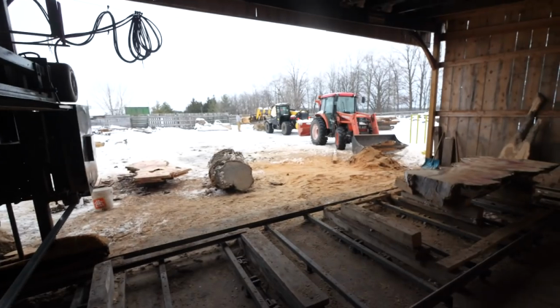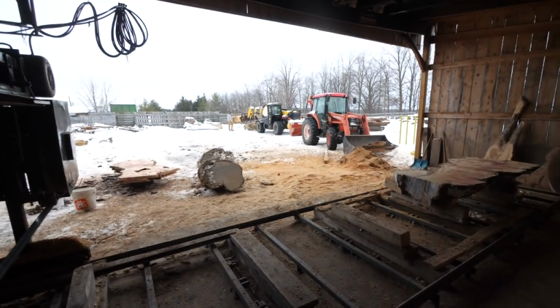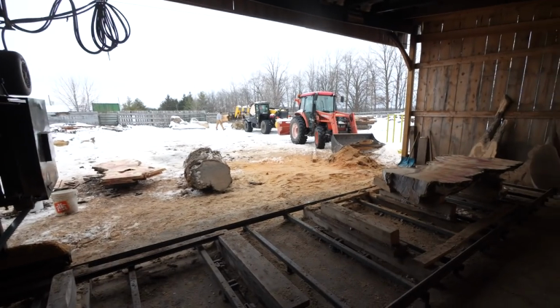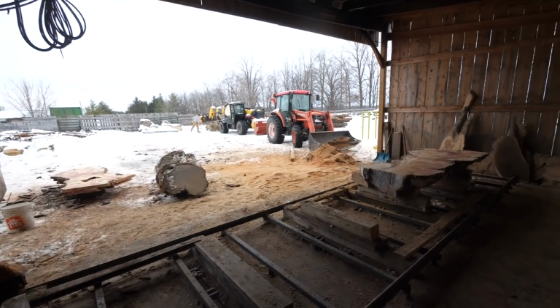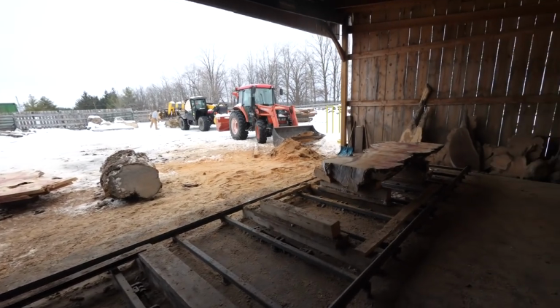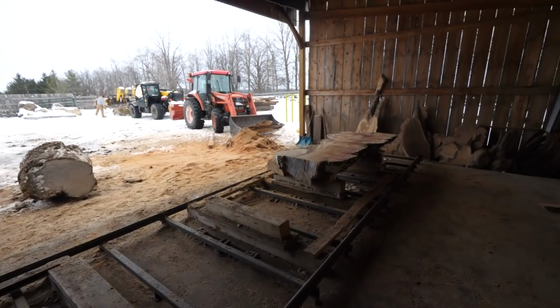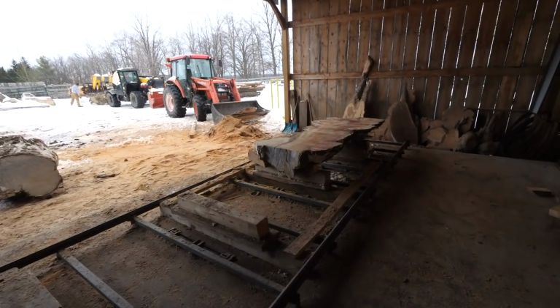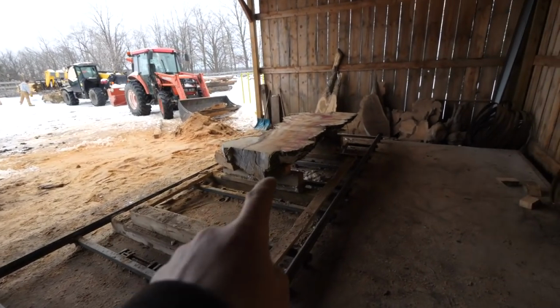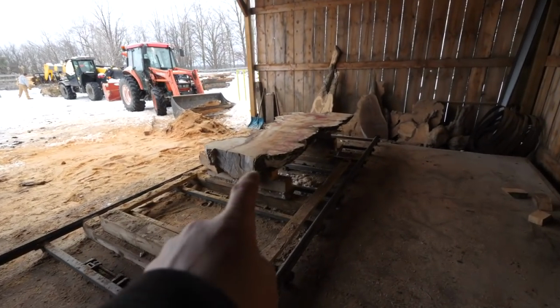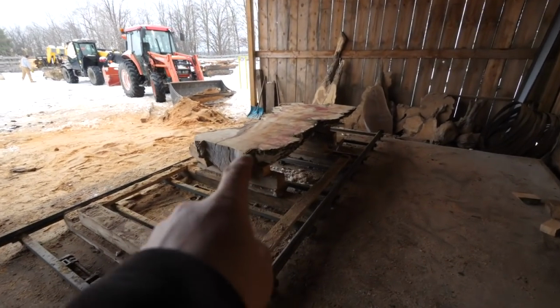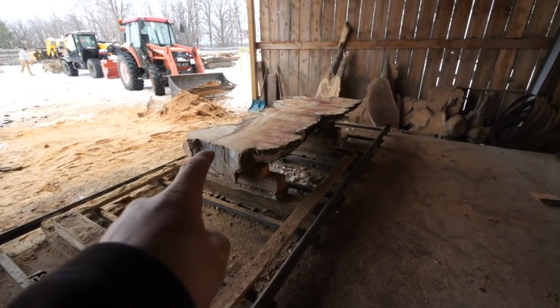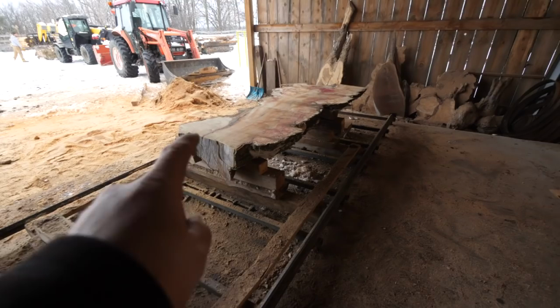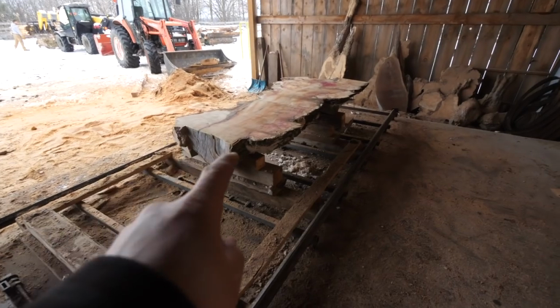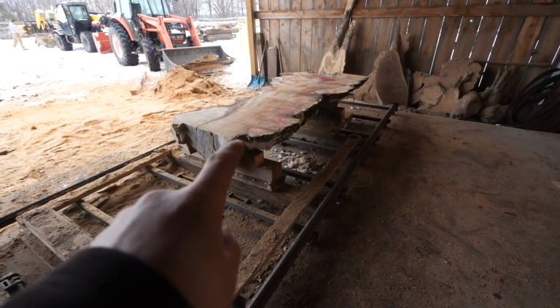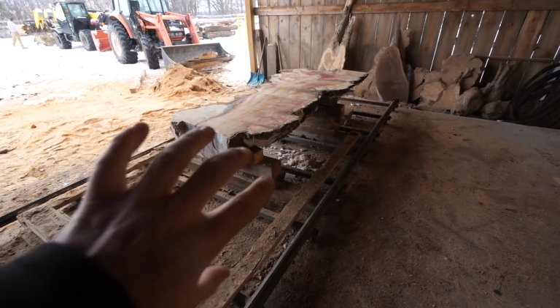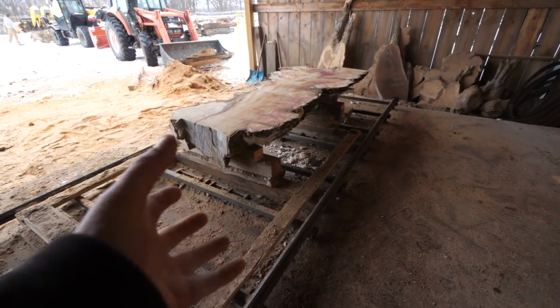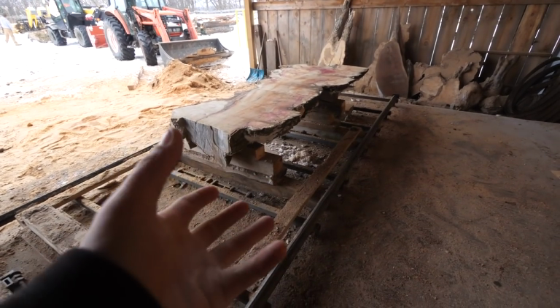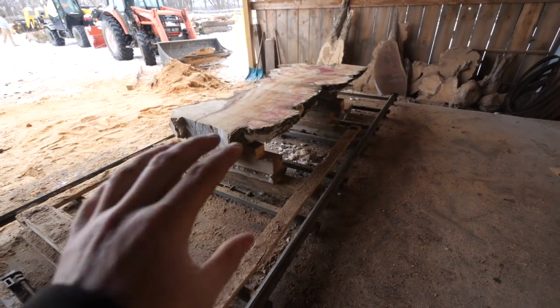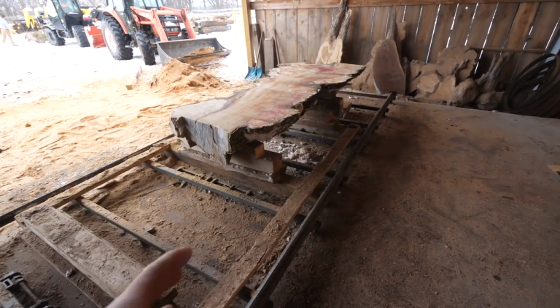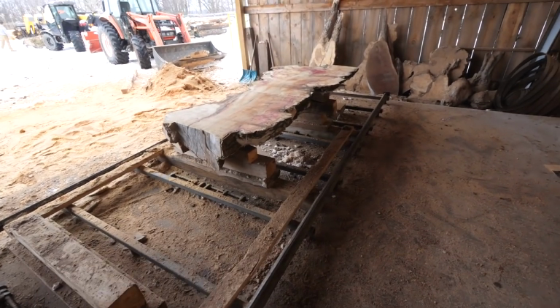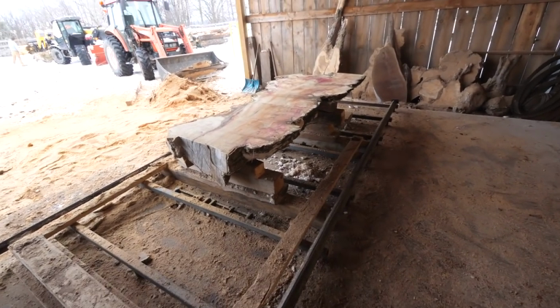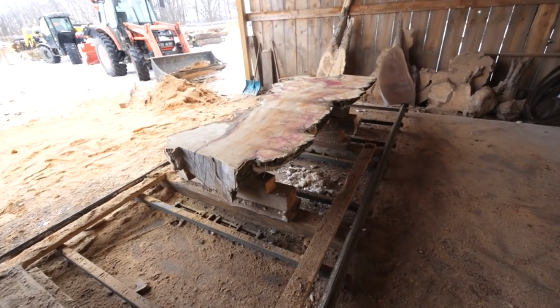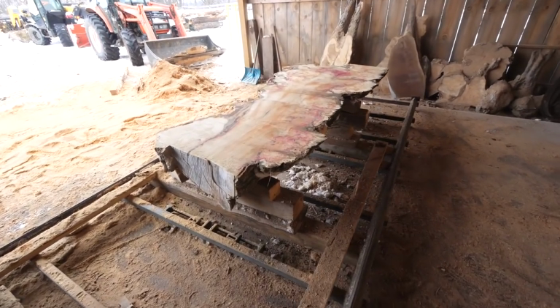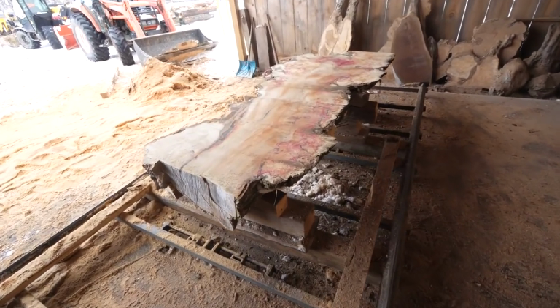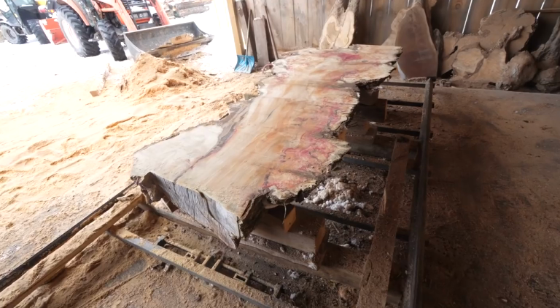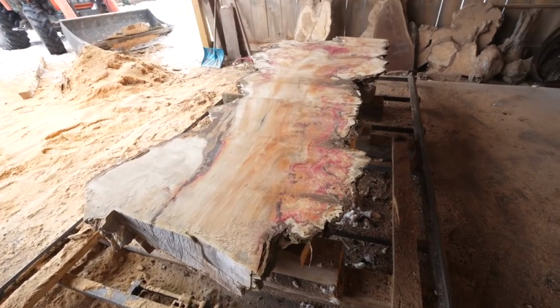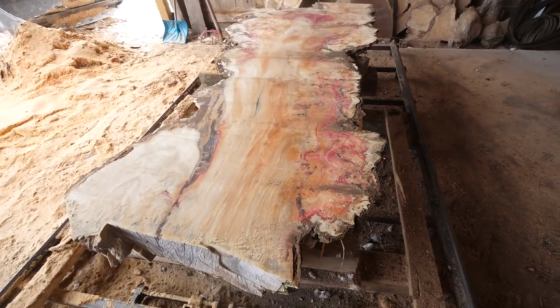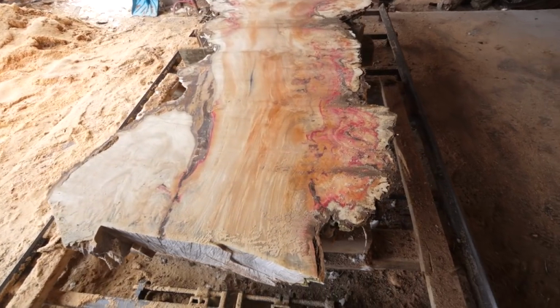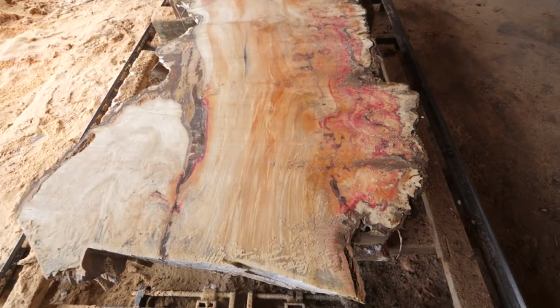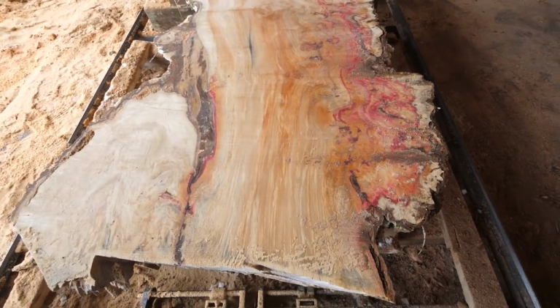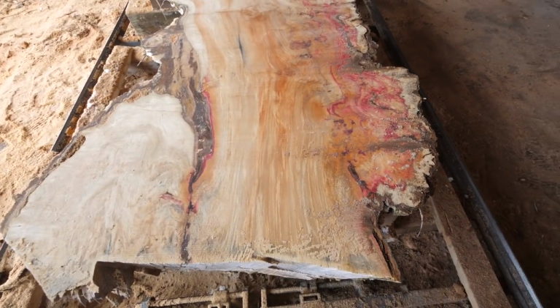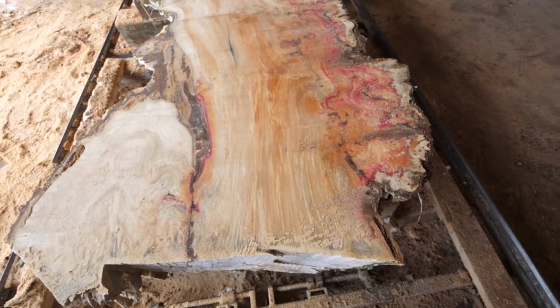Alright, there we go — she's all sliced up. We do still have a pretty big chunk of wood here. We're probably going to flip it over and keep milling it, but we can also keep this piece, put it on the Wood-Mizer, flip it over and then mill it from there.